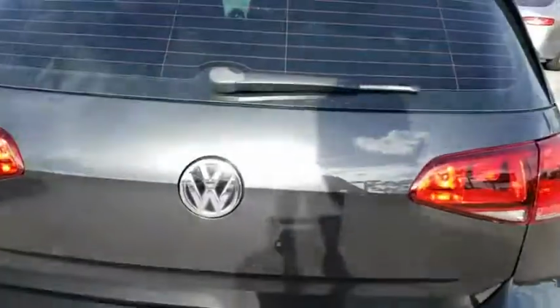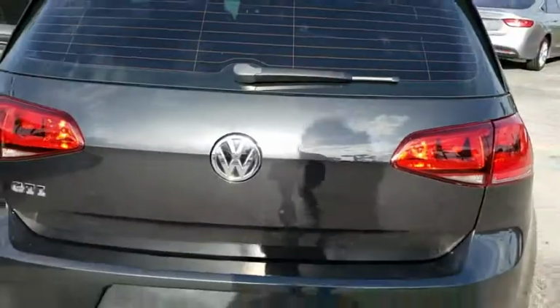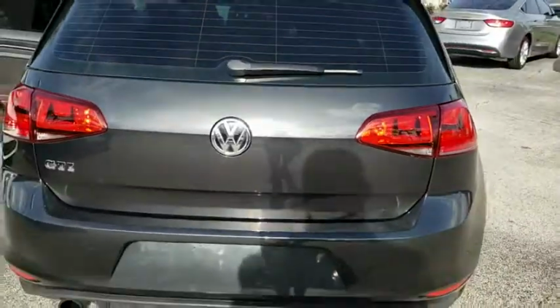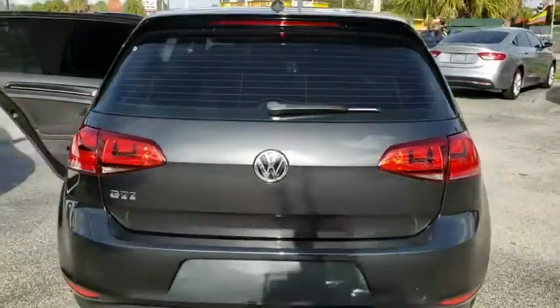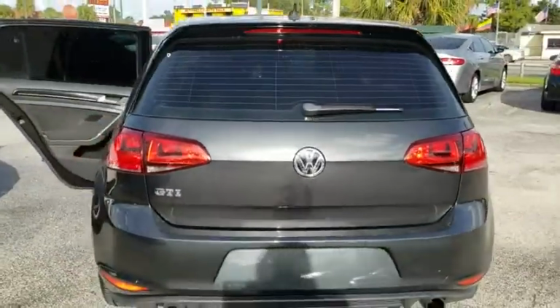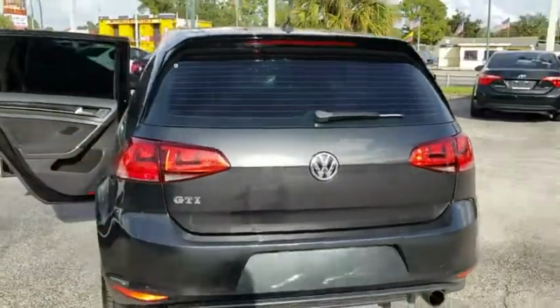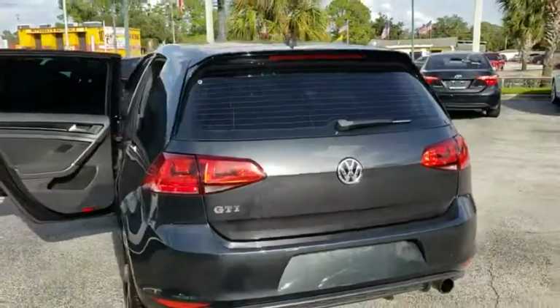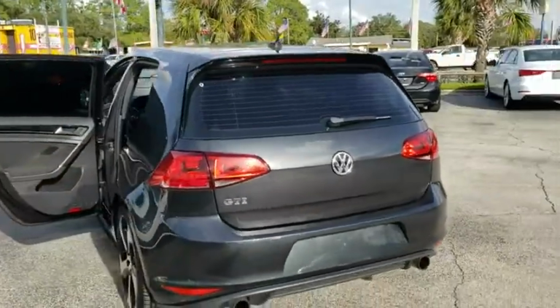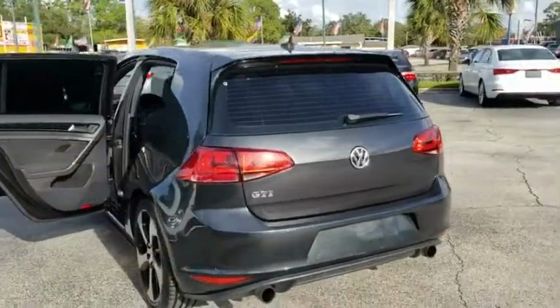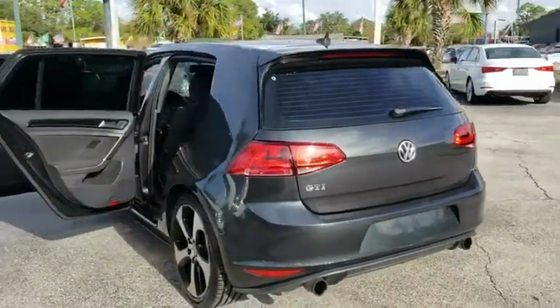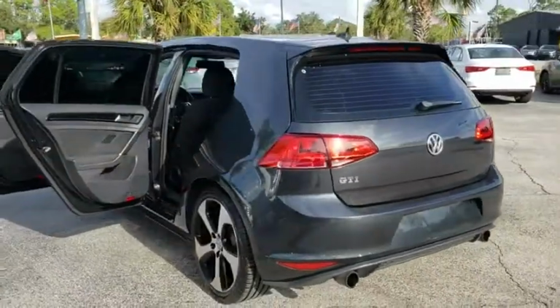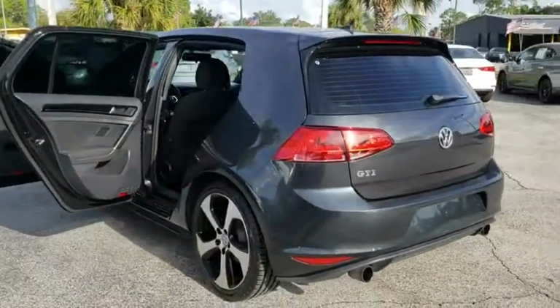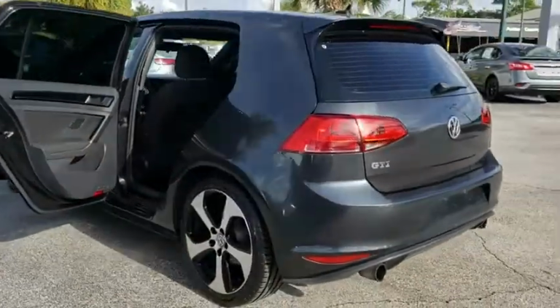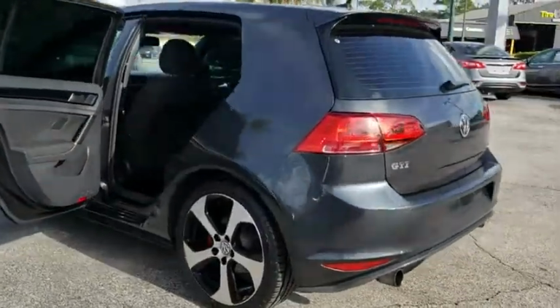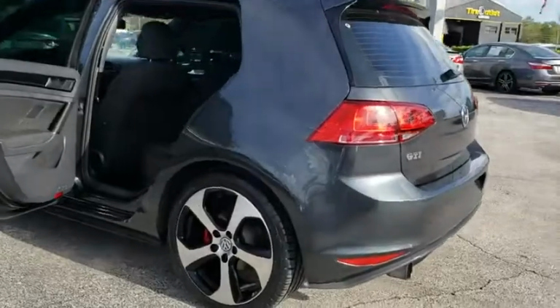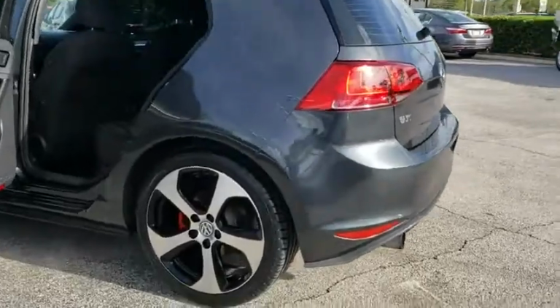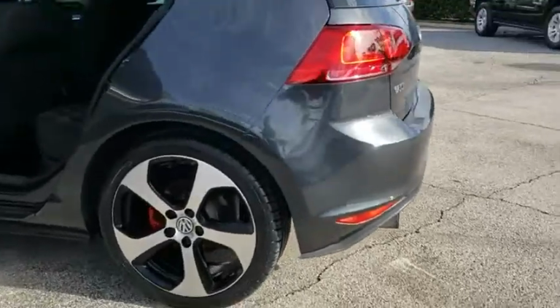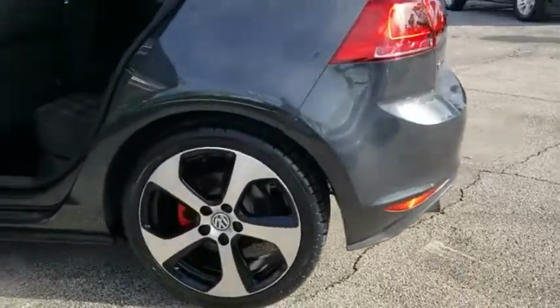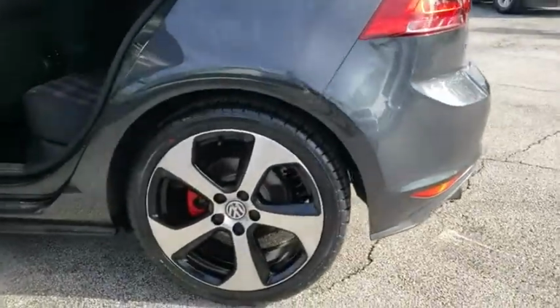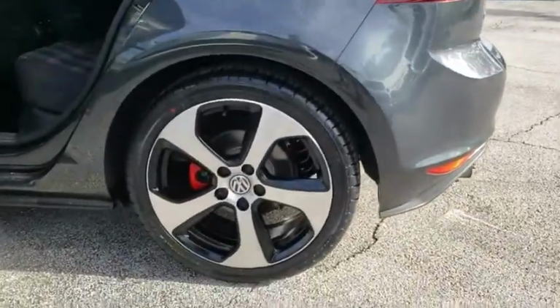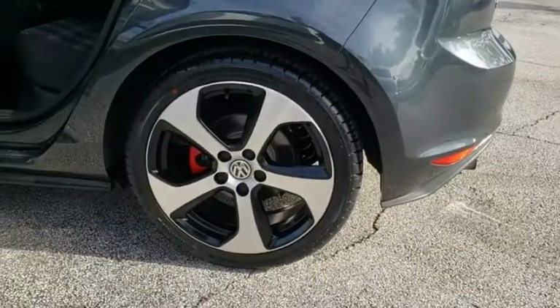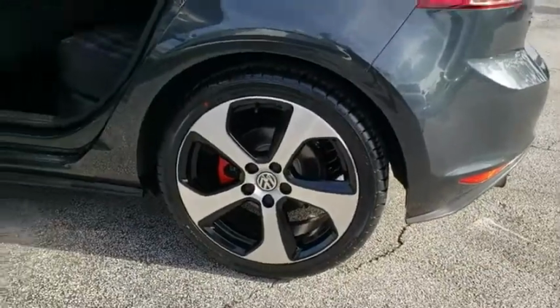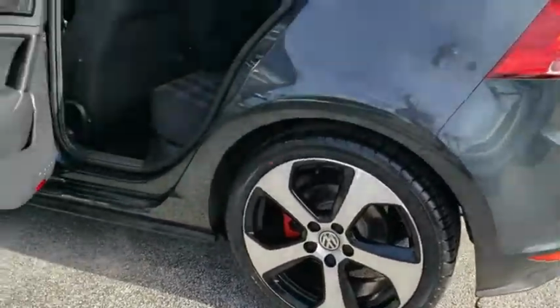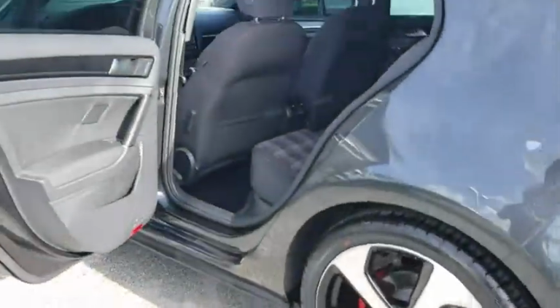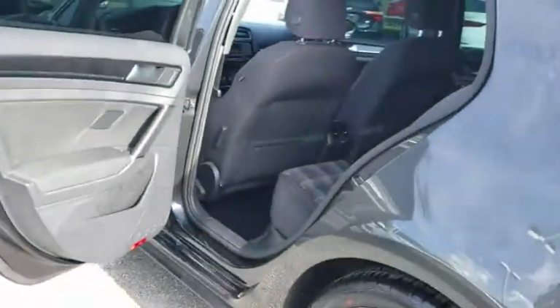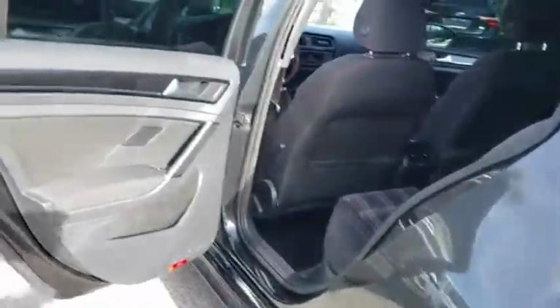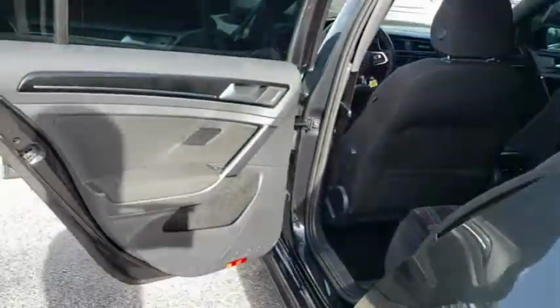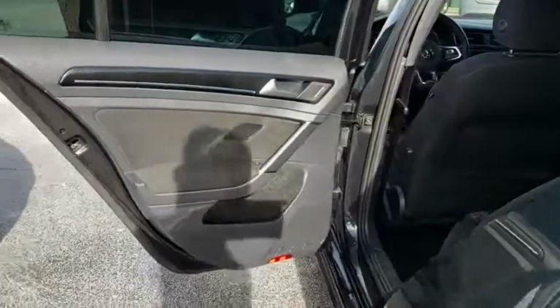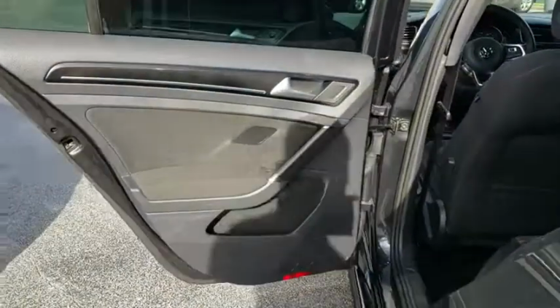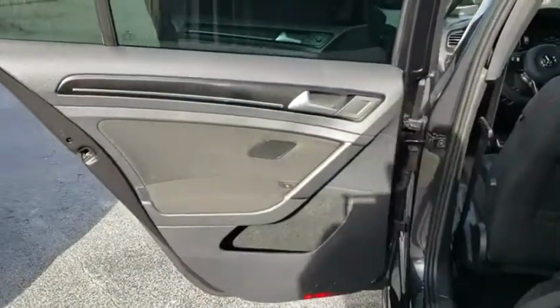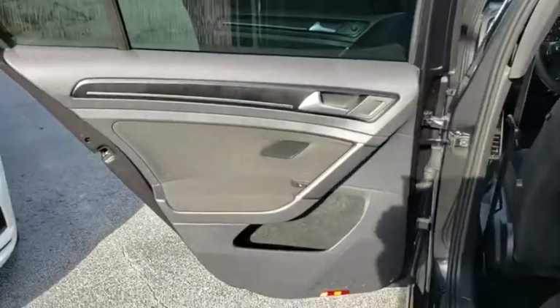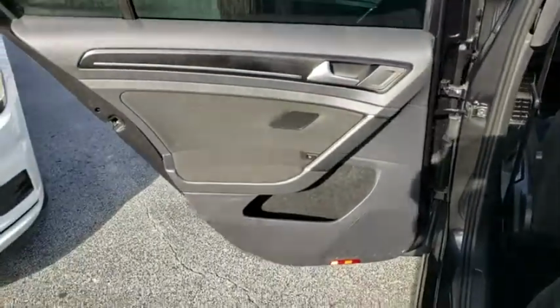Here are some of this vehicle's great options: keyless entry, traction control, power passenger seat, dual airbags, leather wrapped steering wheel, air conditioning, Bluetooth, power steering, alloy wheels.